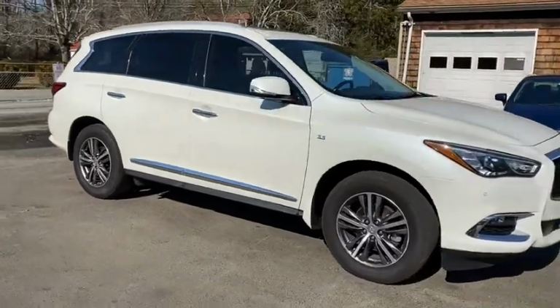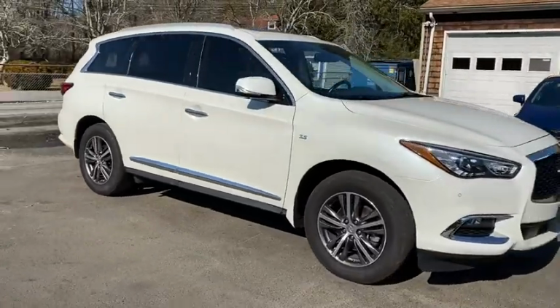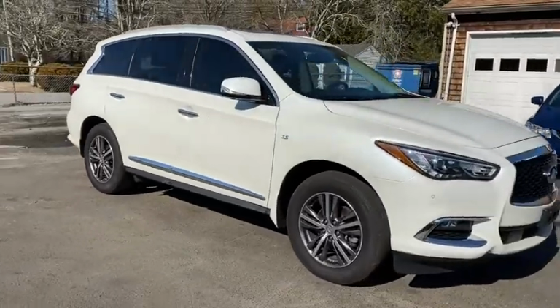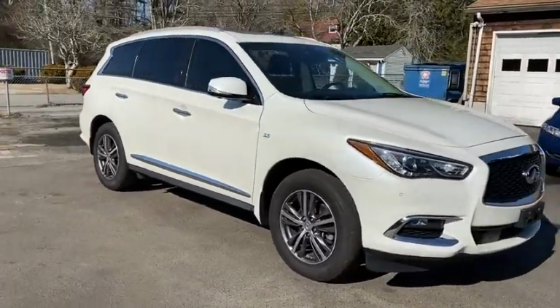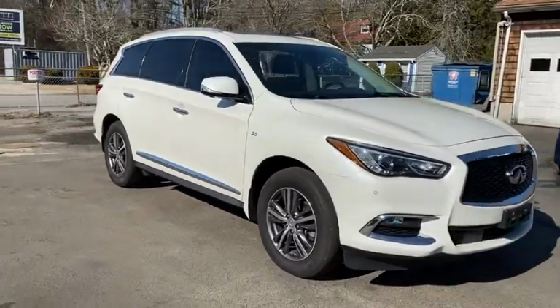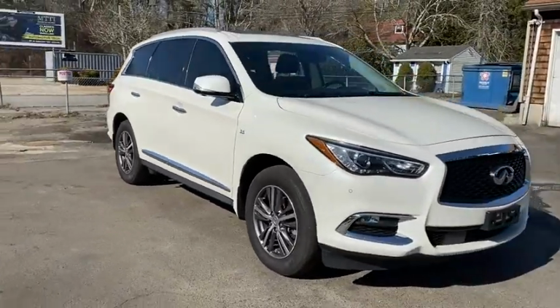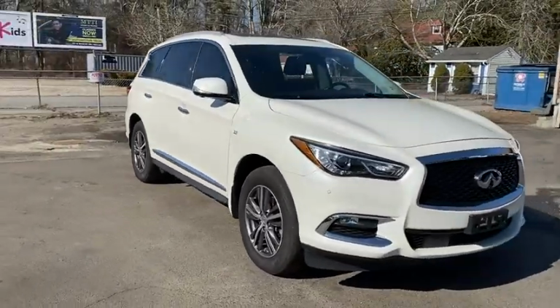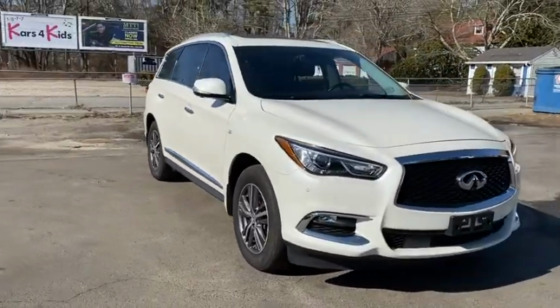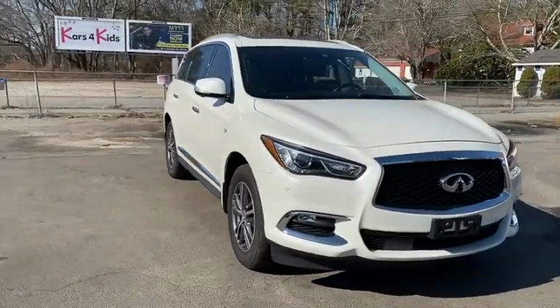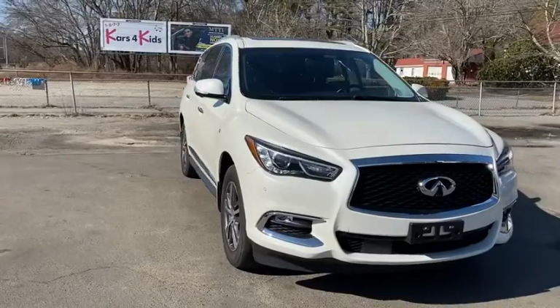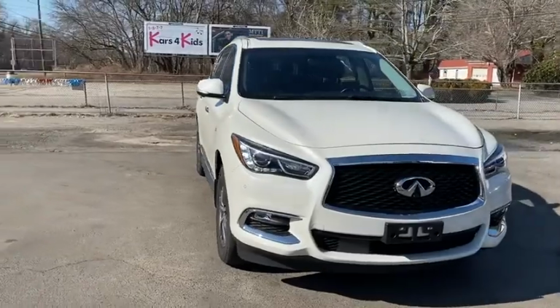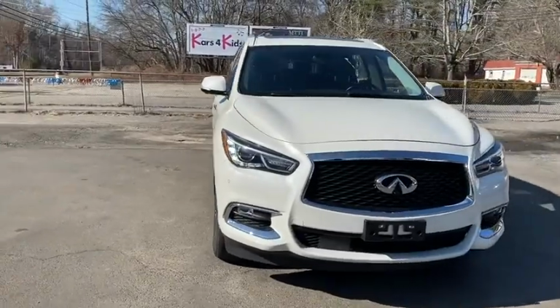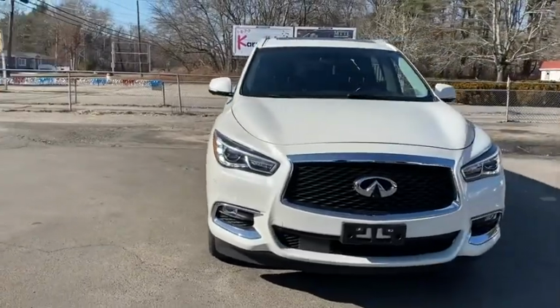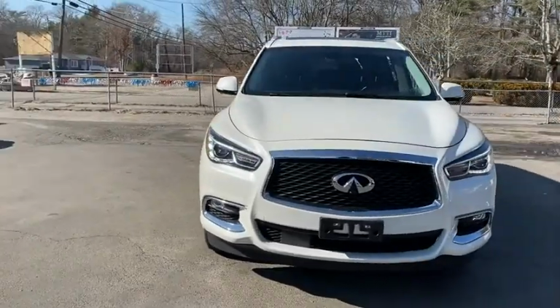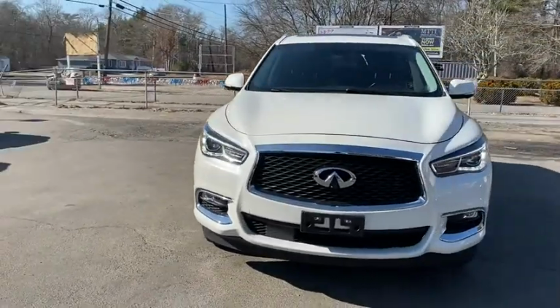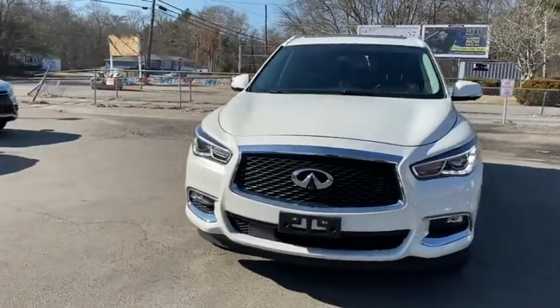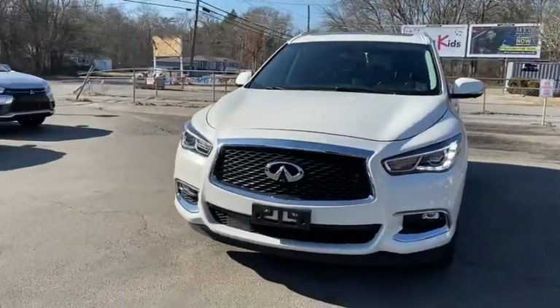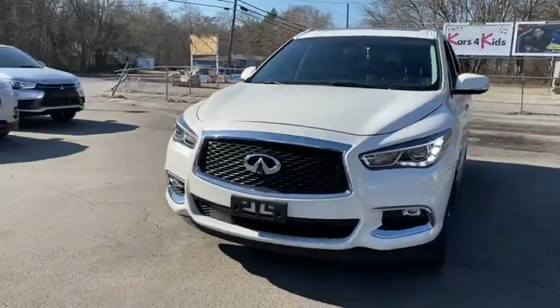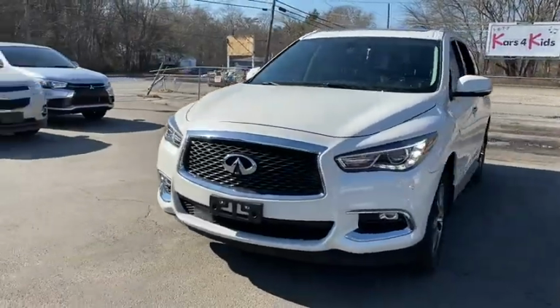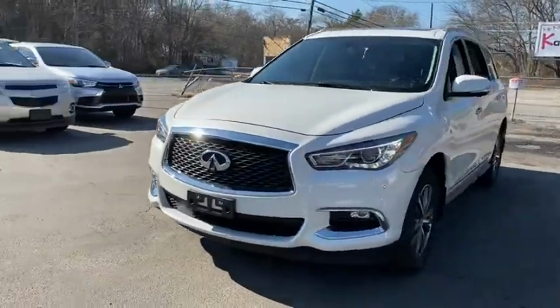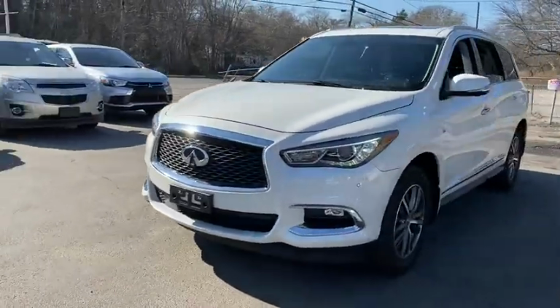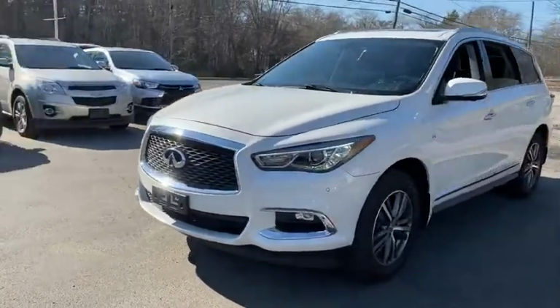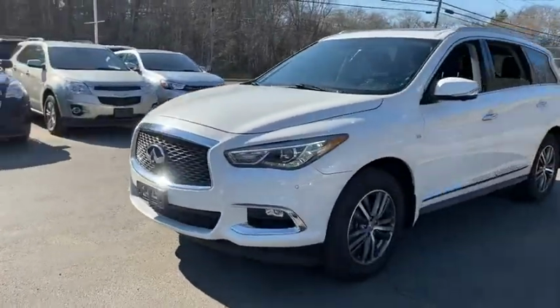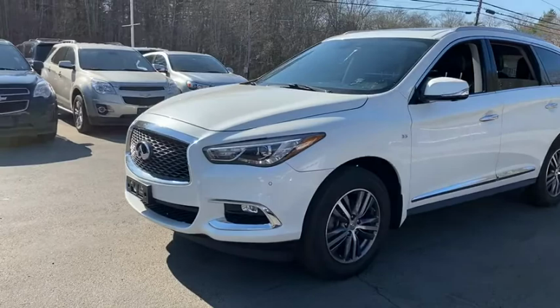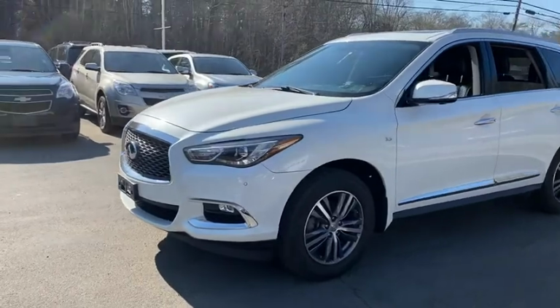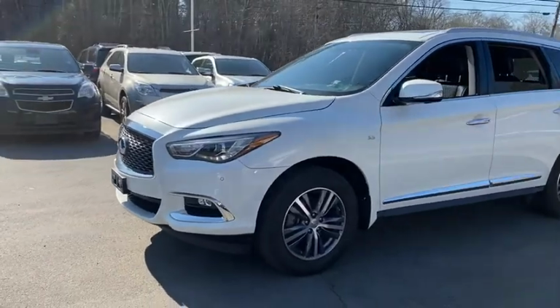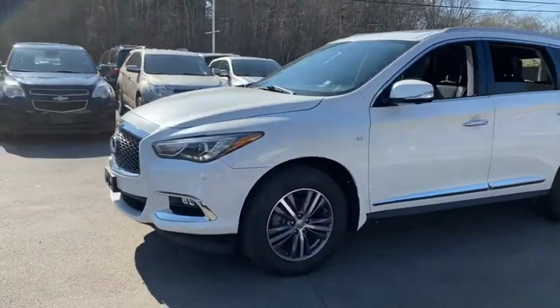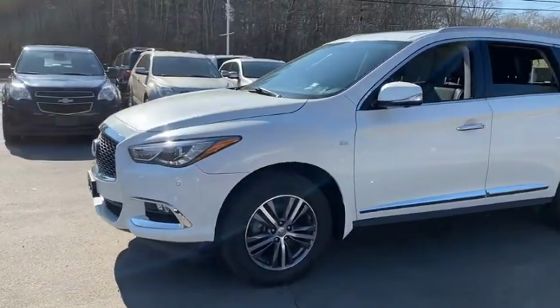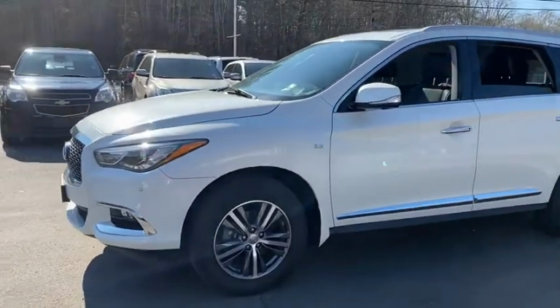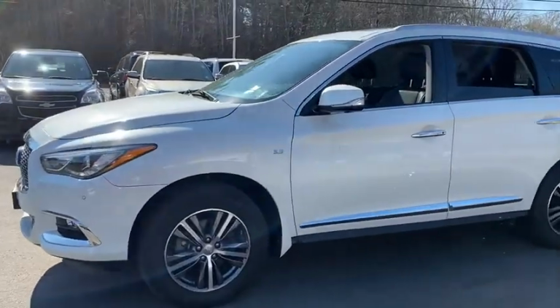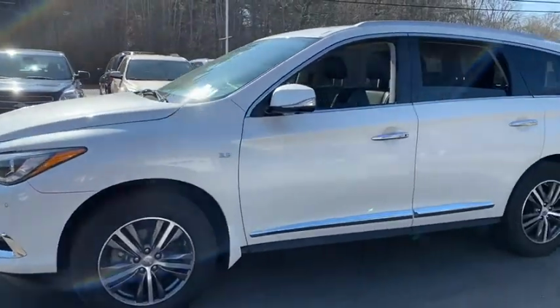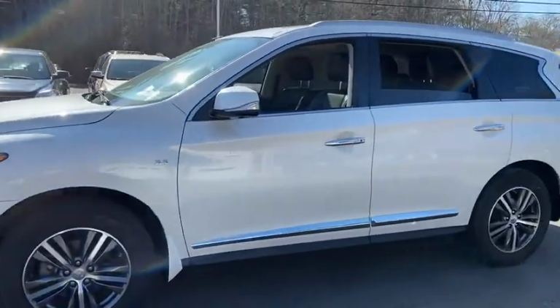This vehicle has less than 95,000 miles. Here are some of this vehicle's great options: traction control, all-wheel drive, Bluetooth, automatic transmission, cruise control, and trip computer.